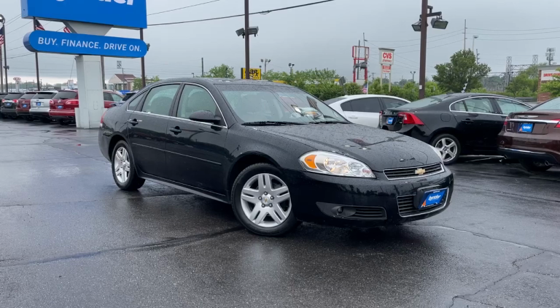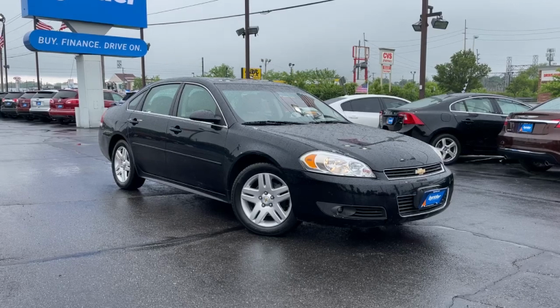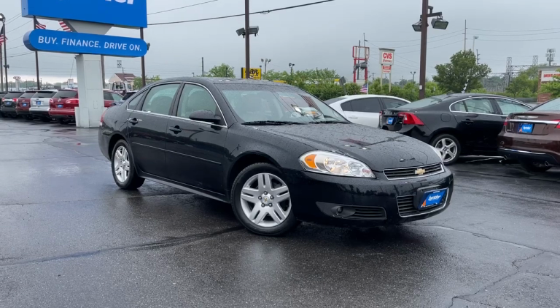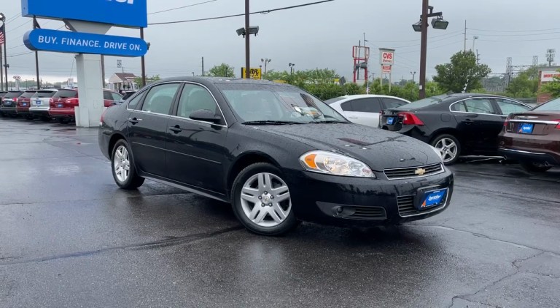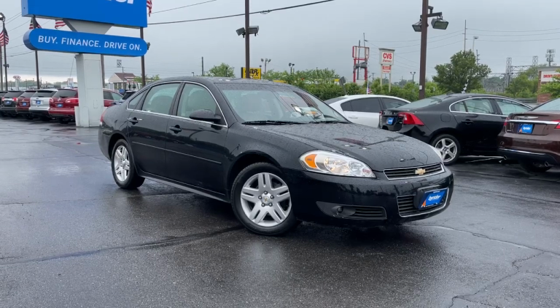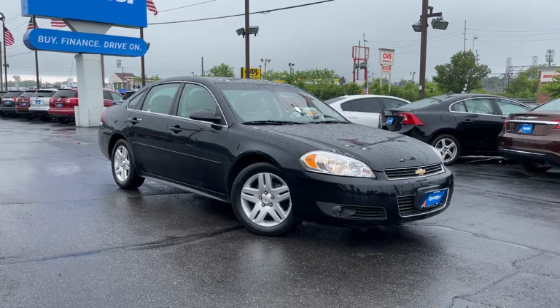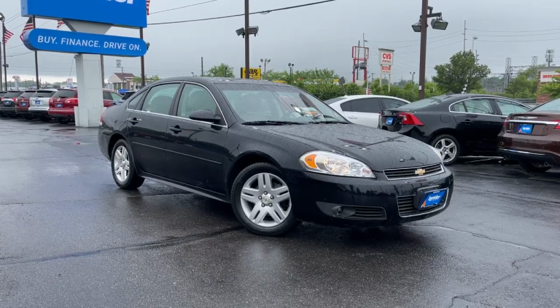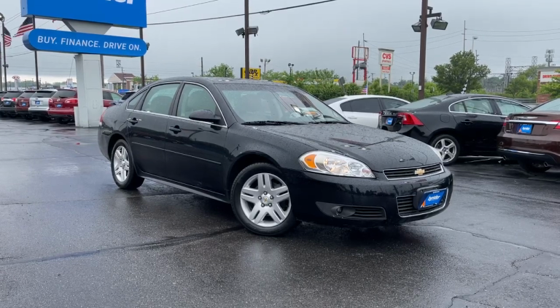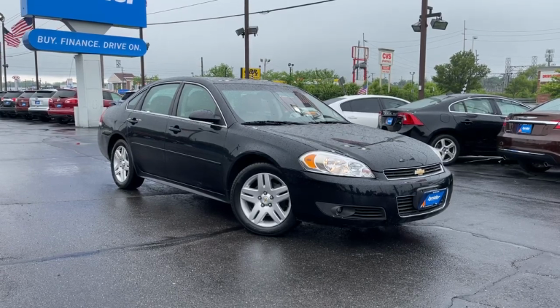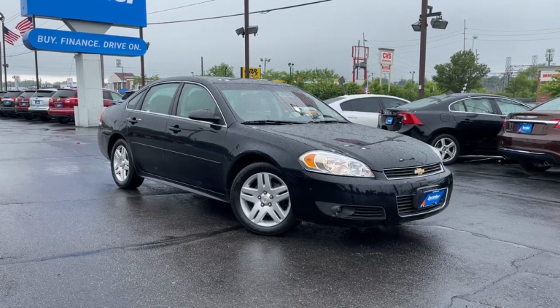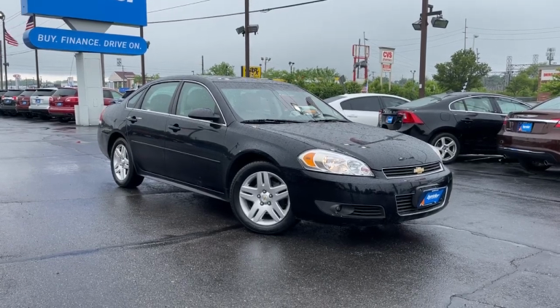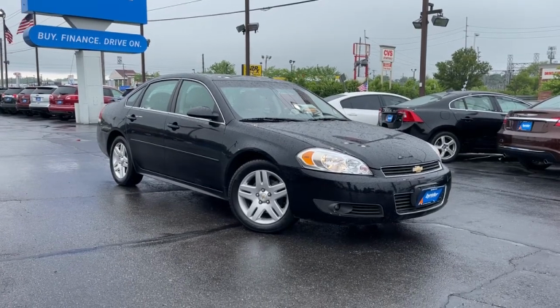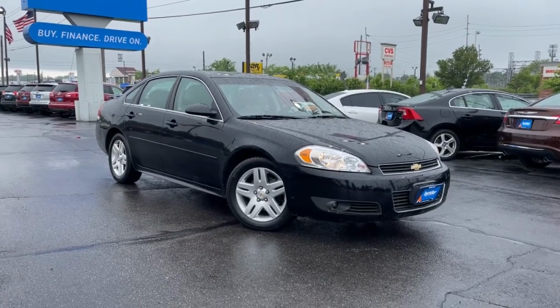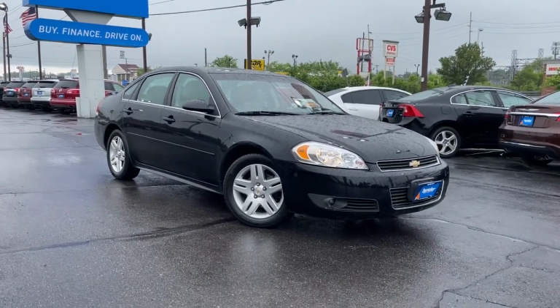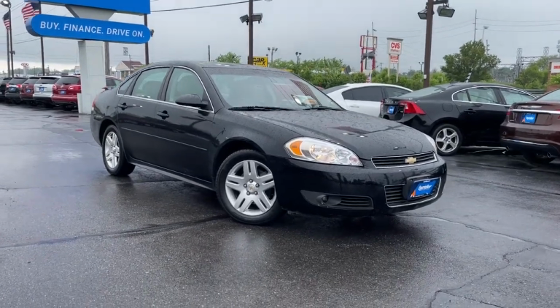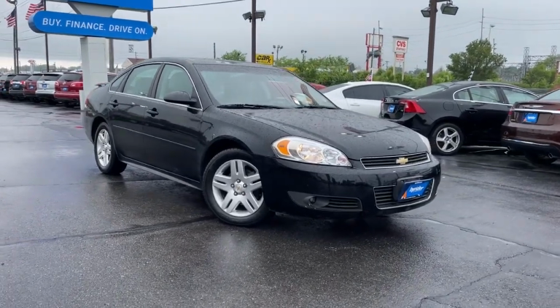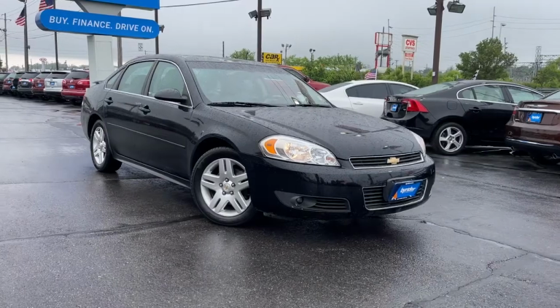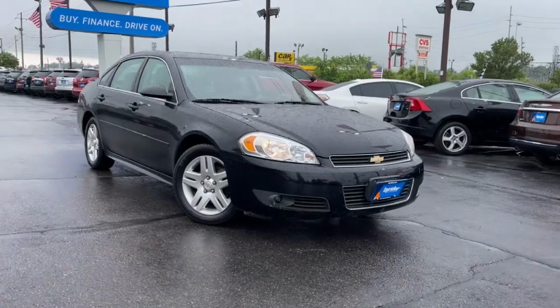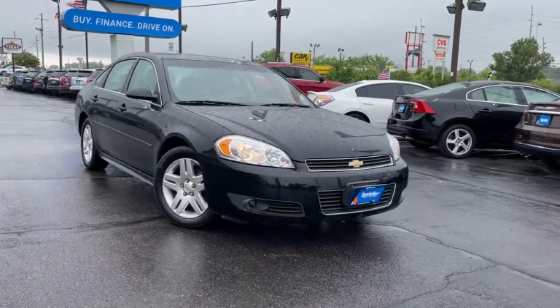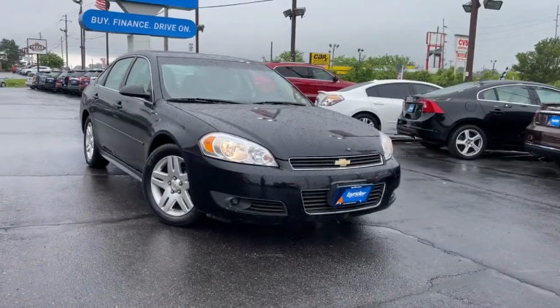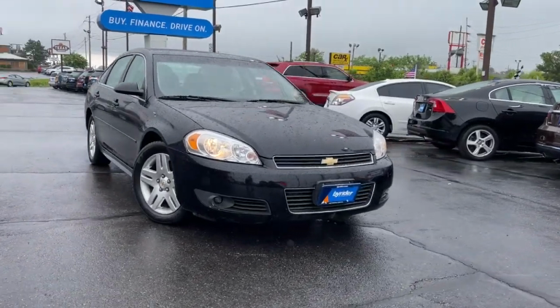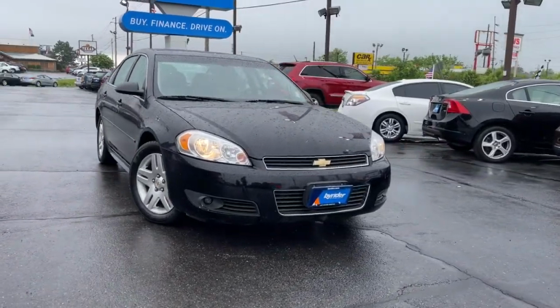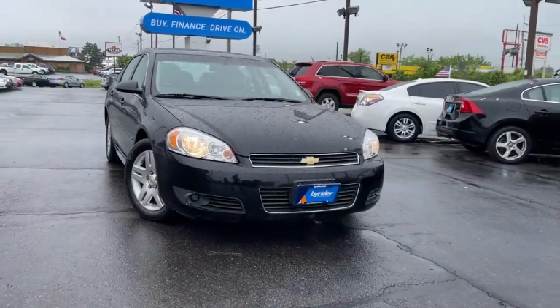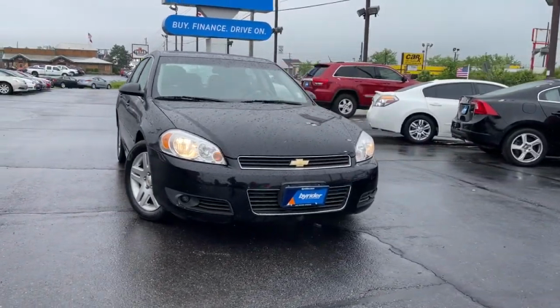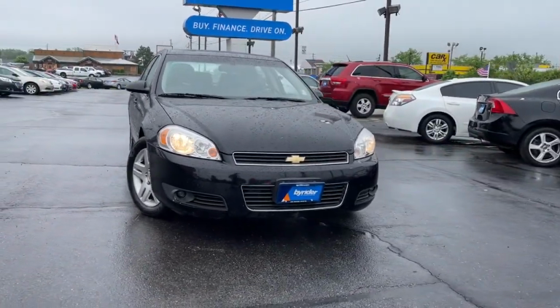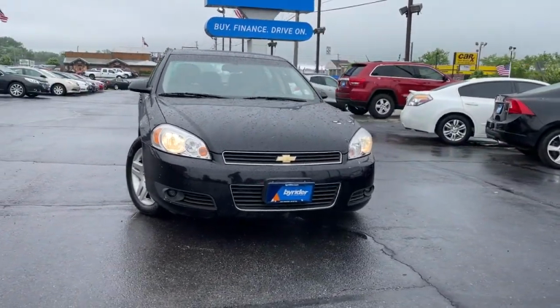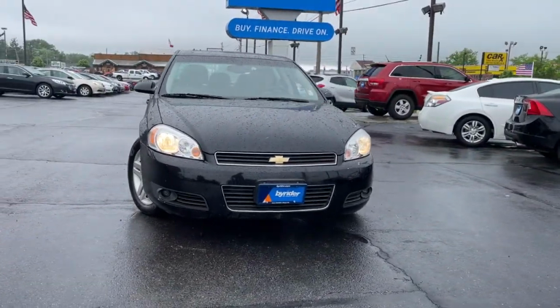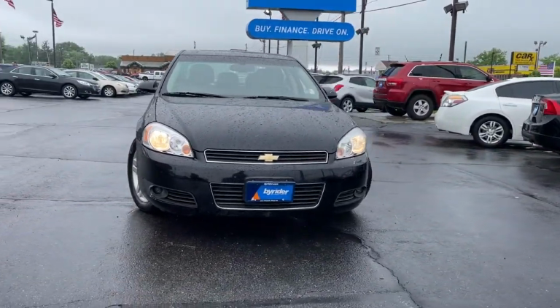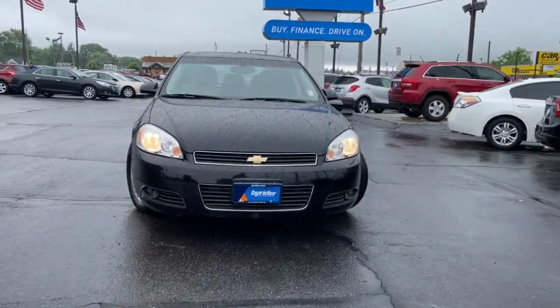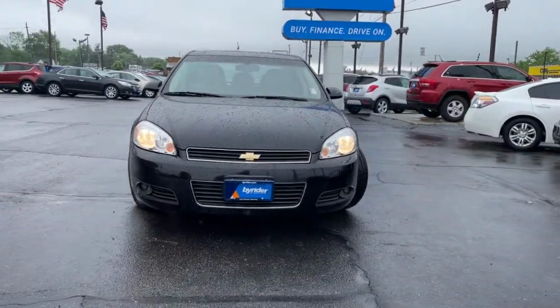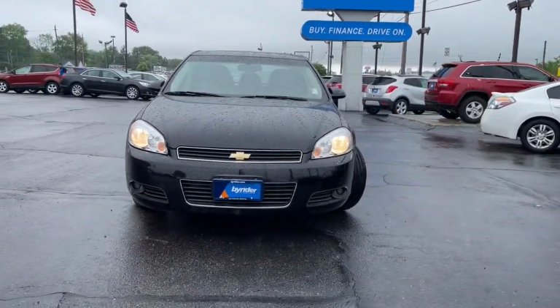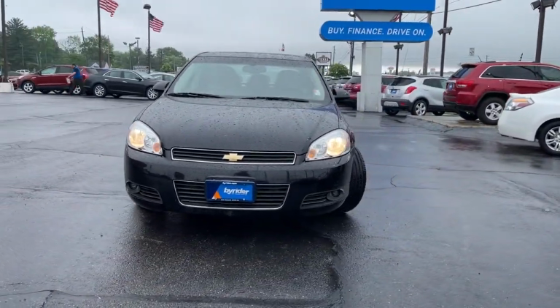You'll have love at first sight with the 2011 Chevrolet Impala. With less than 80,000 miles on the odometer, this vehicle stands out from the rest.